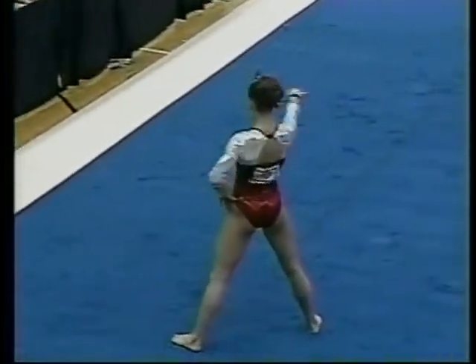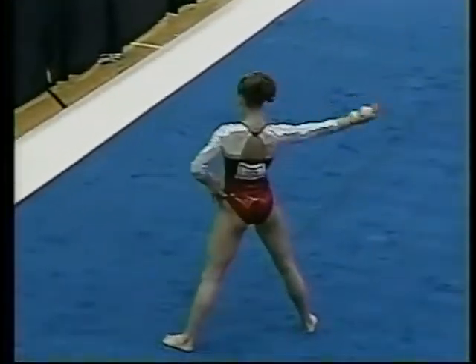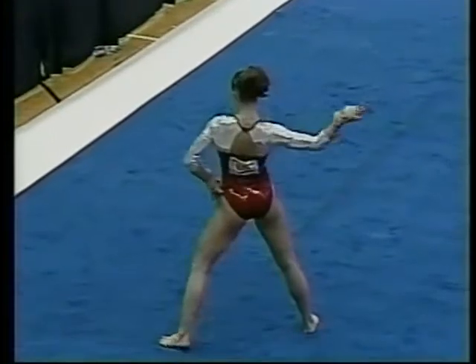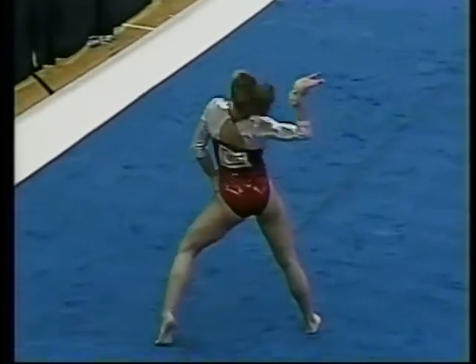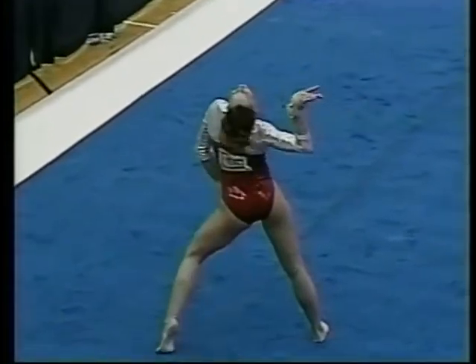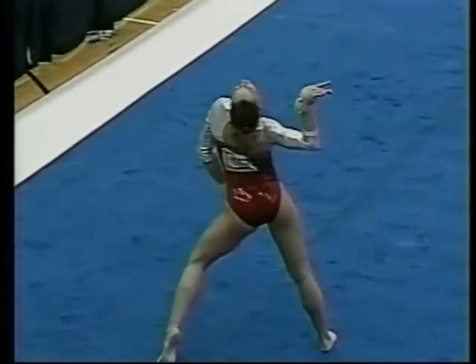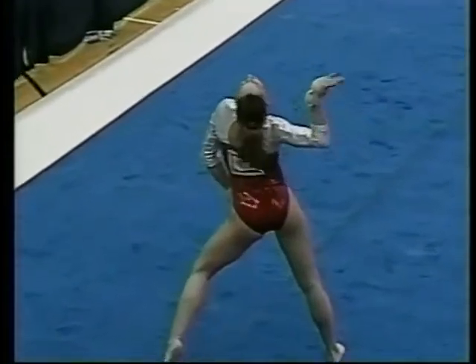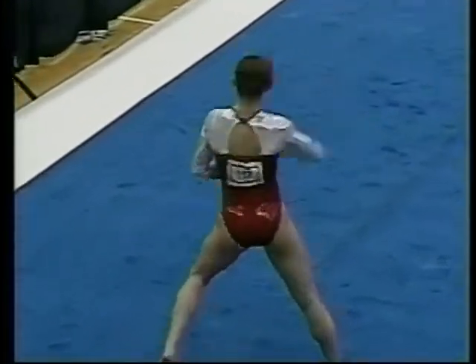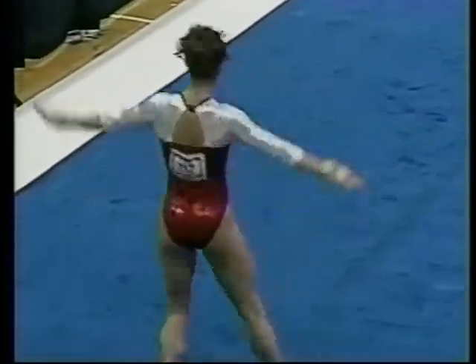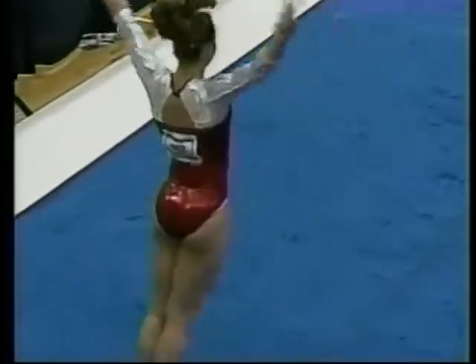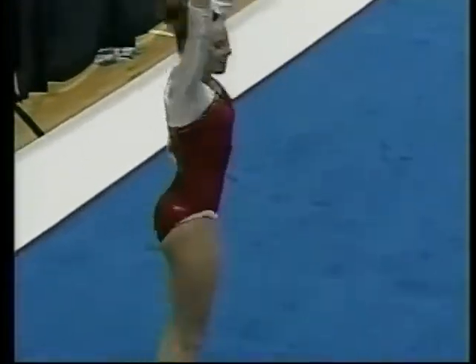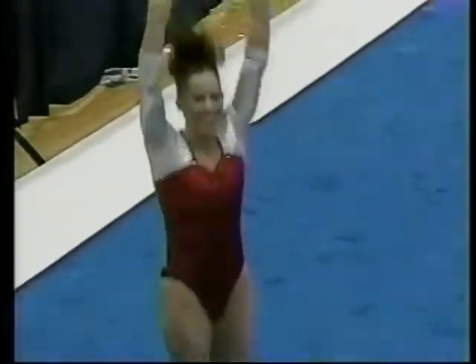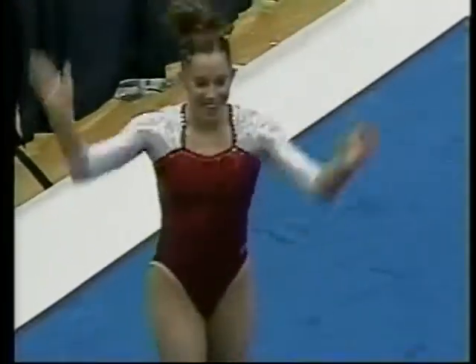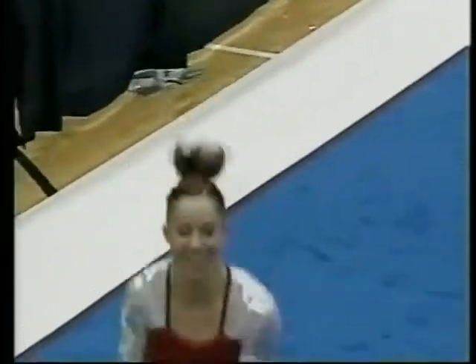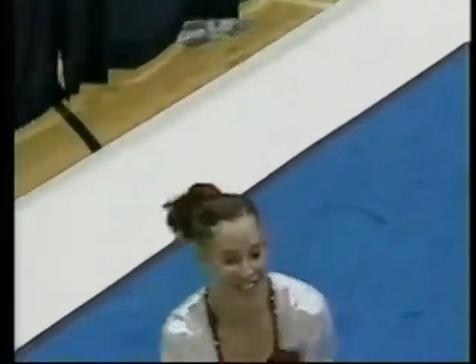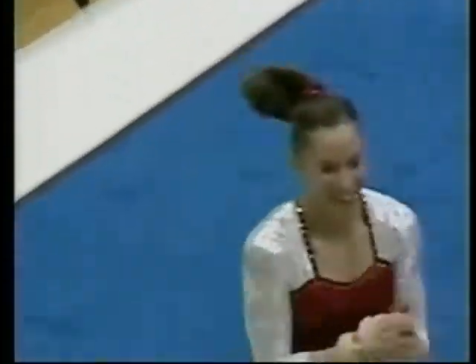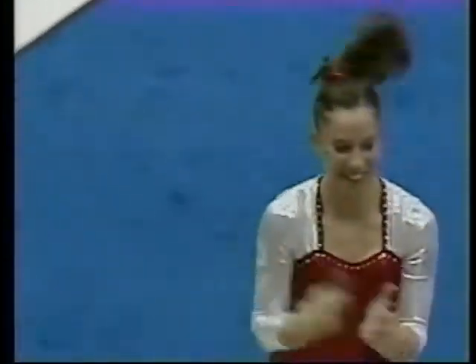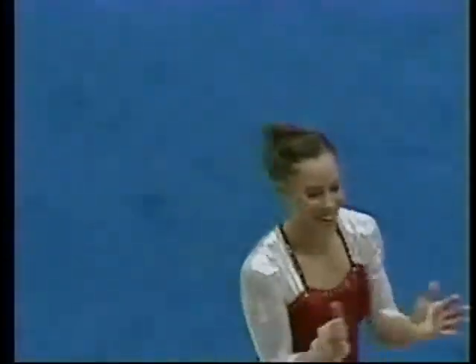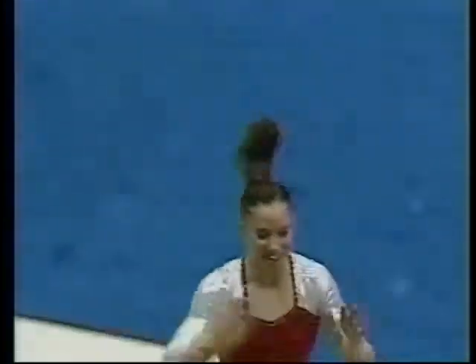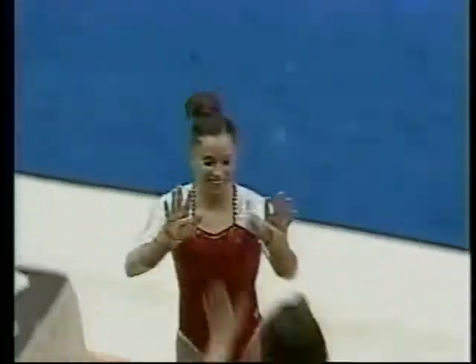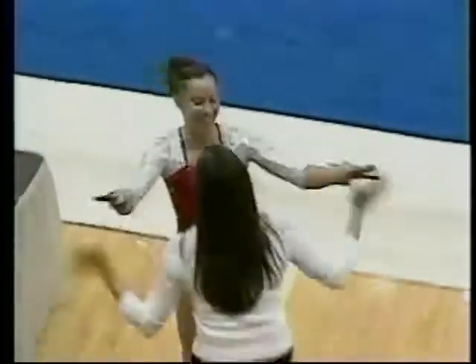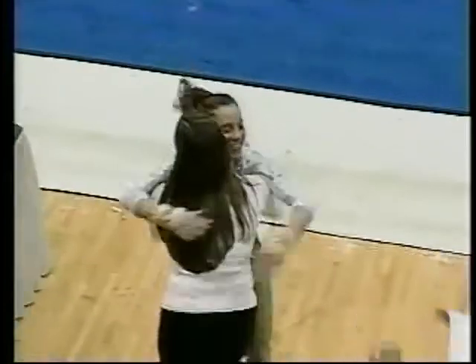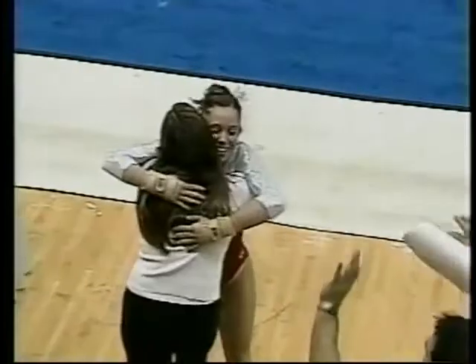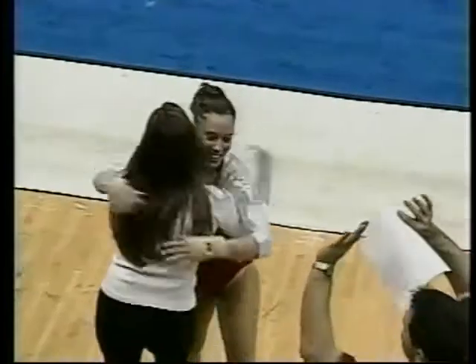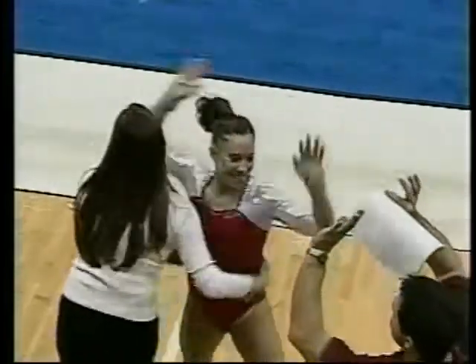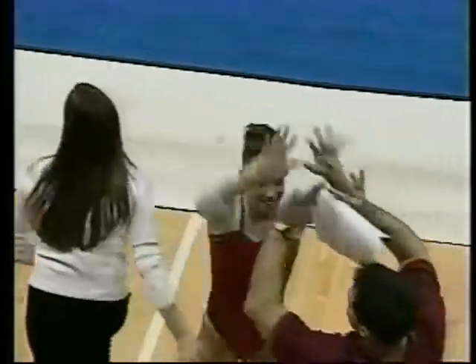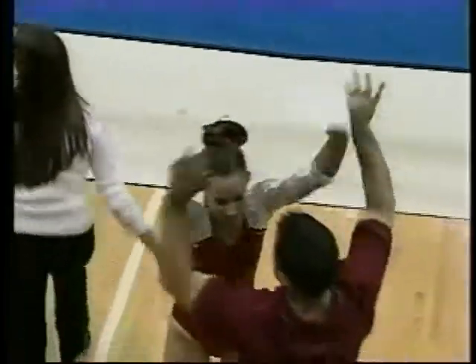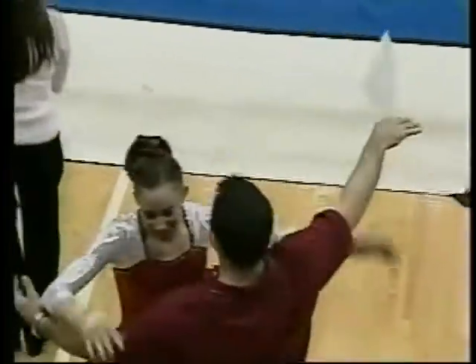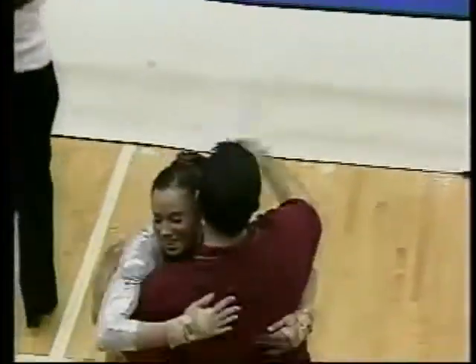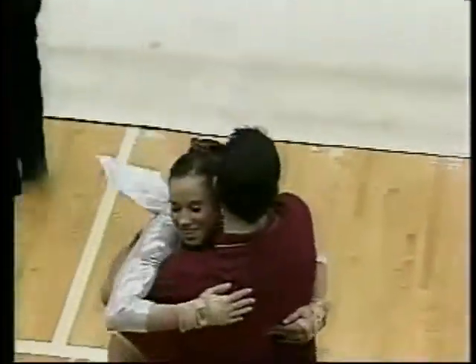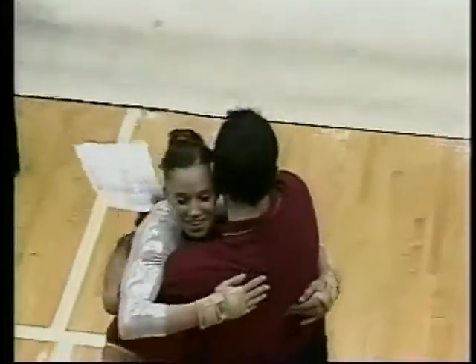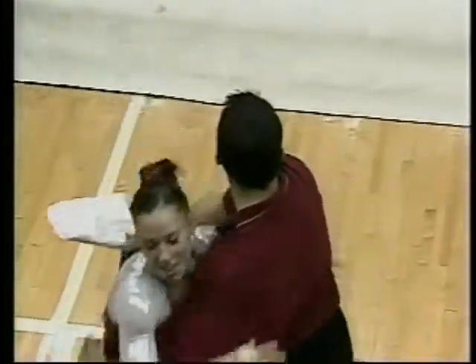Beautiful. The Cyclones are coming on strong here as we head towards the tail end of the meet, and a chance to go to the Nationals in Los Angeles.